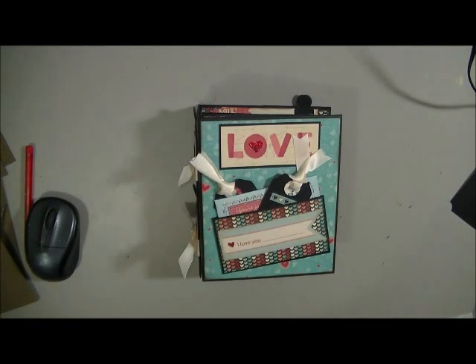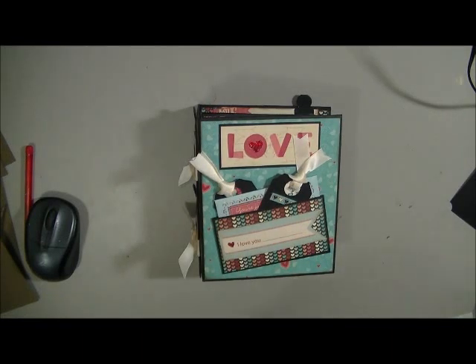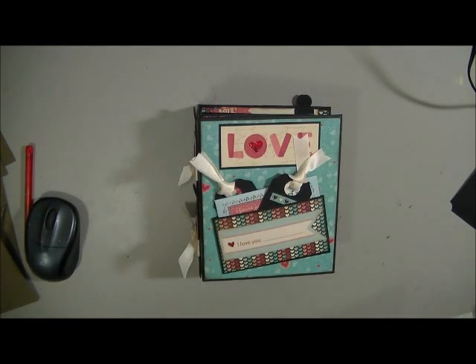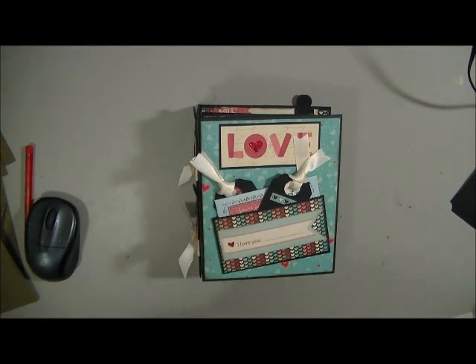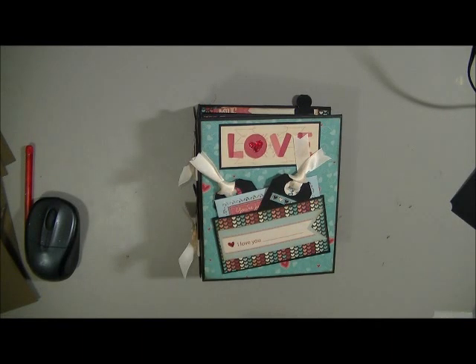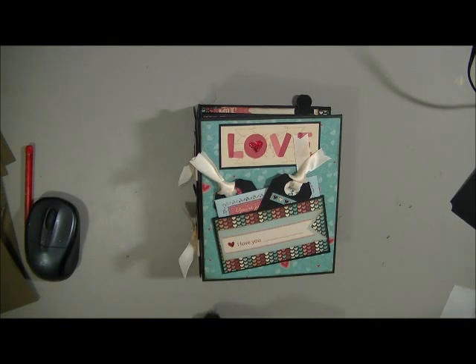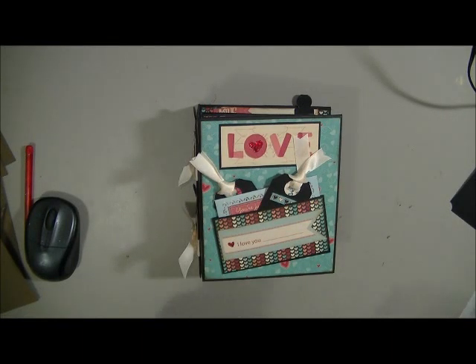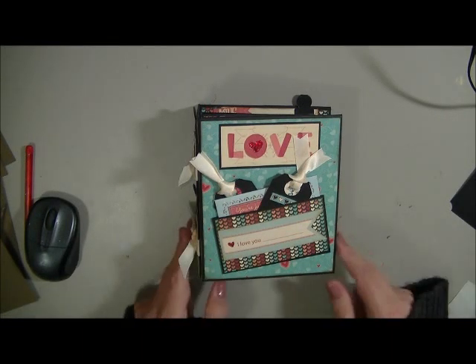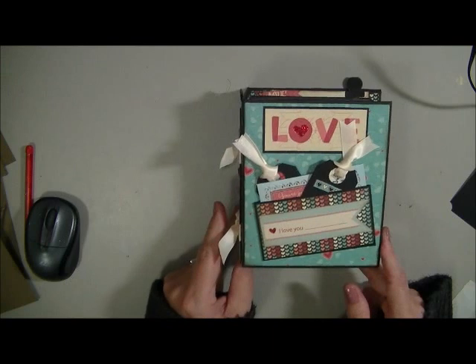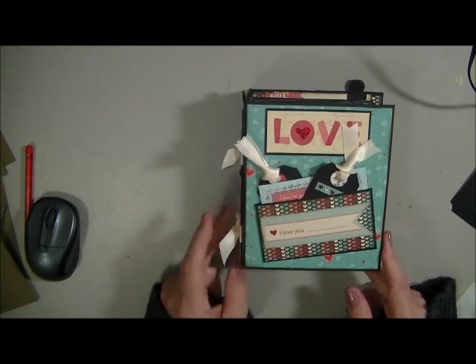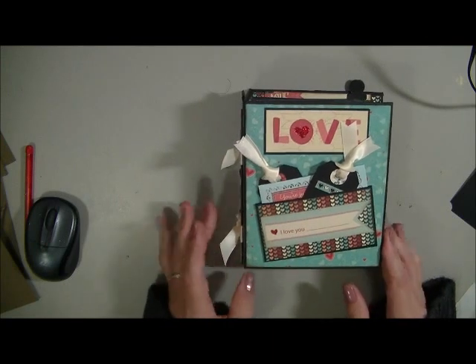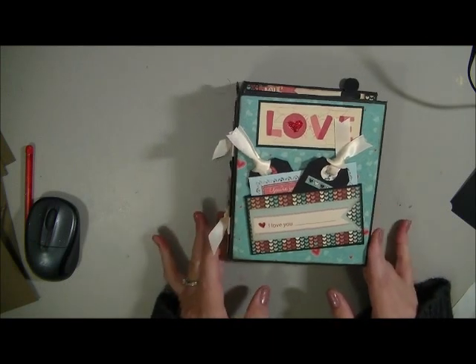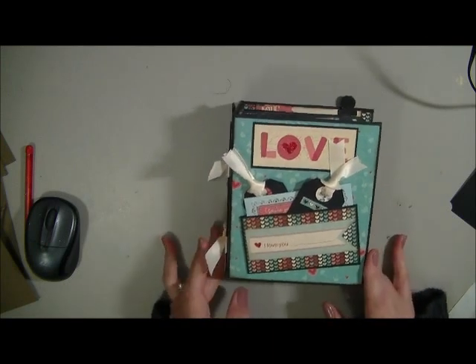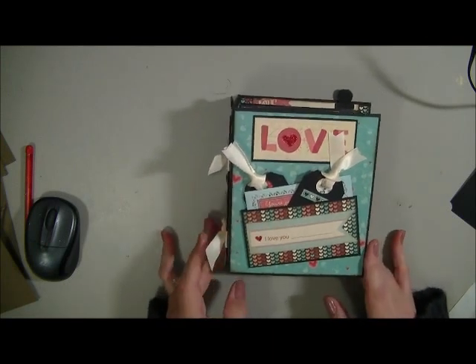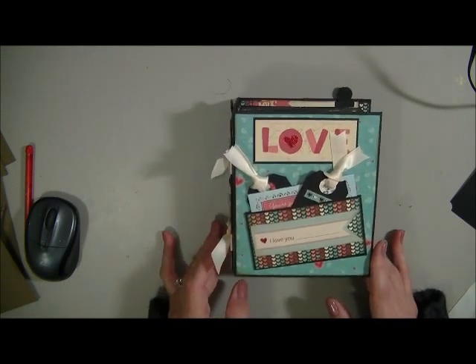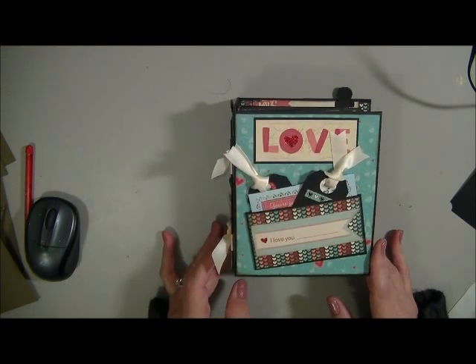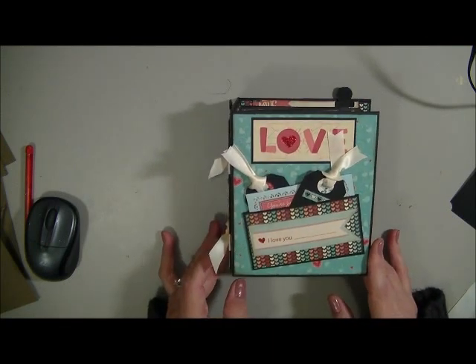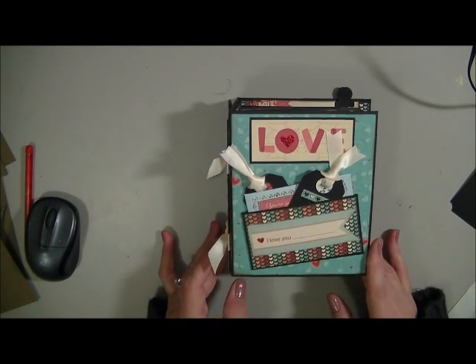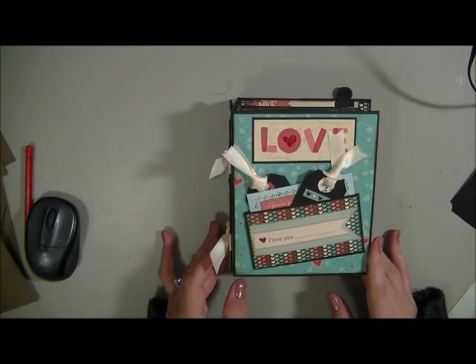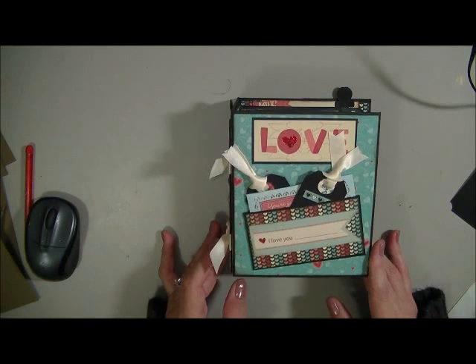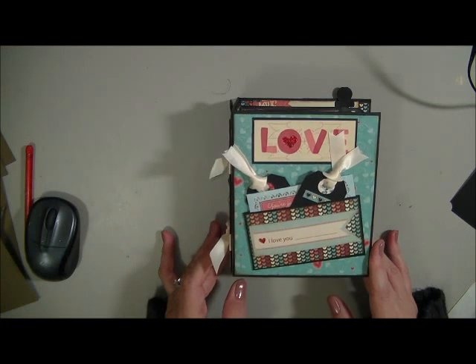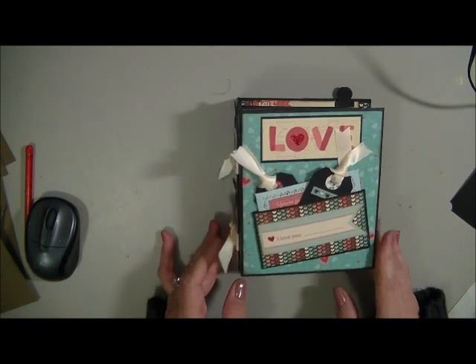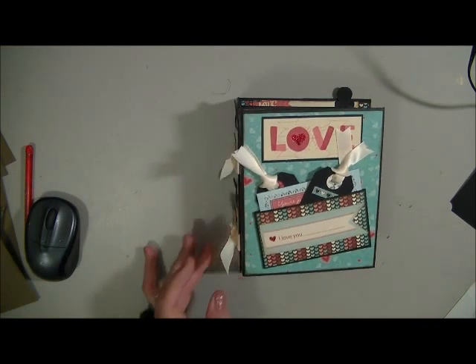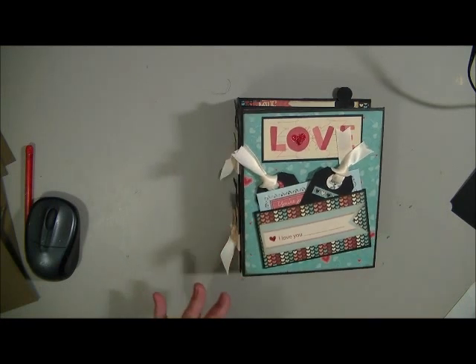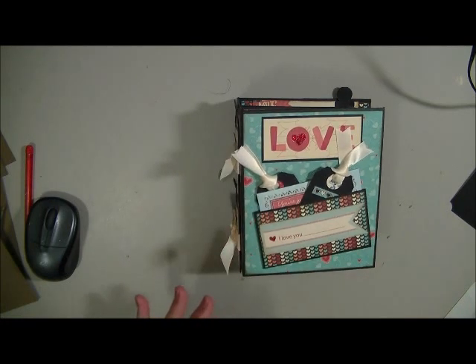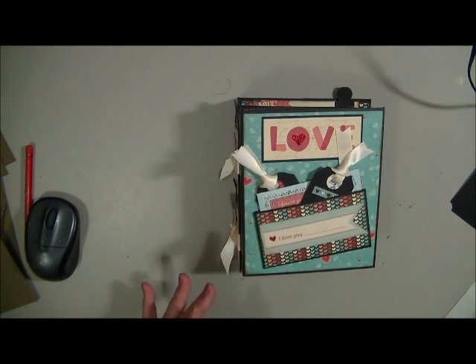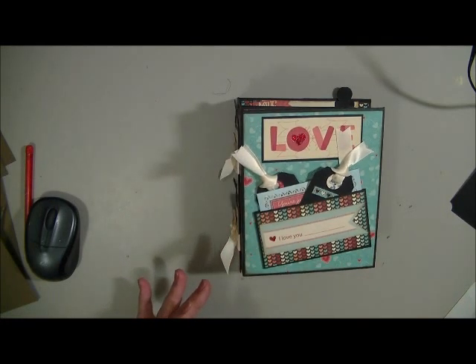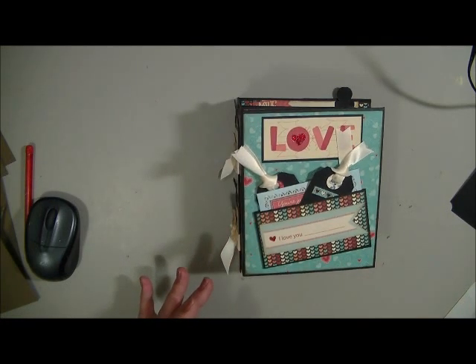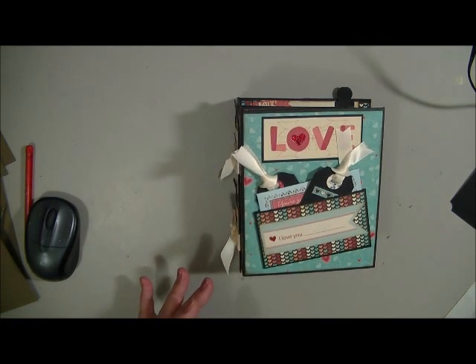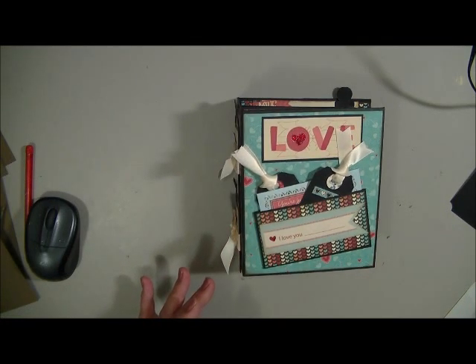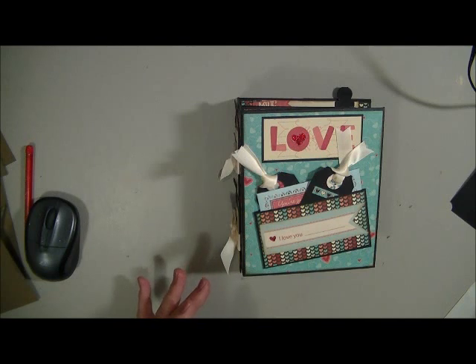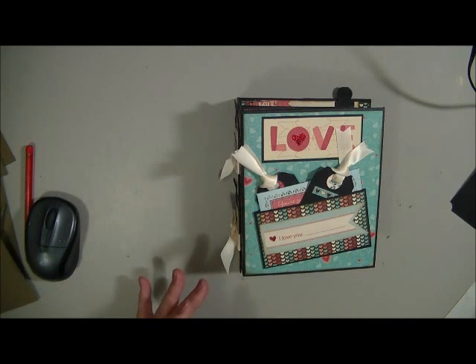Hi Crafters, I'm back again with another video. Today I want to share with you an album that I made. This is using the Bow Bunny papers — it's the Love Letters one.